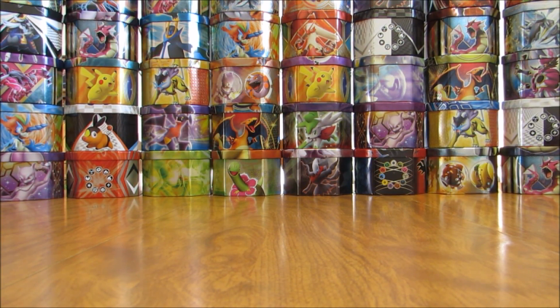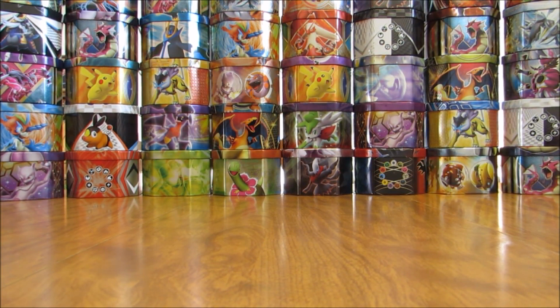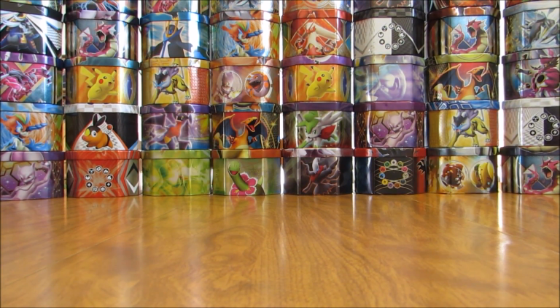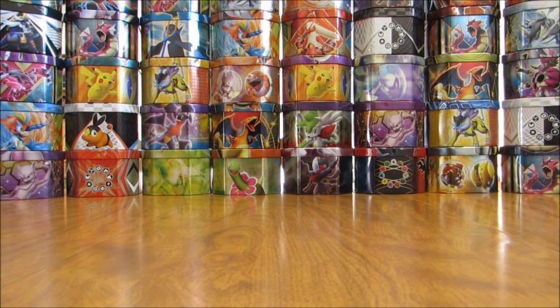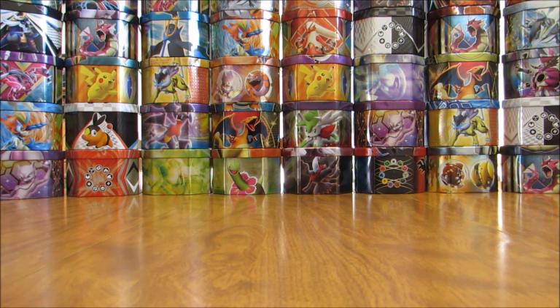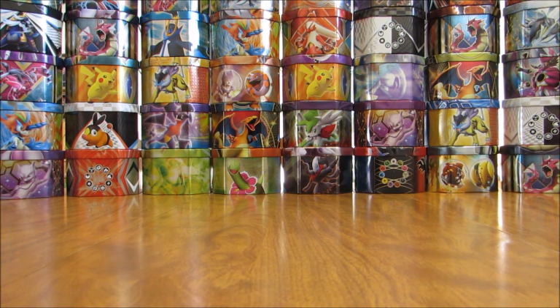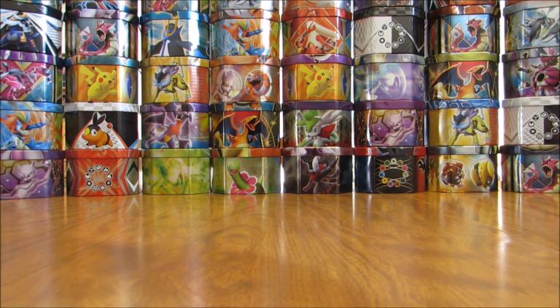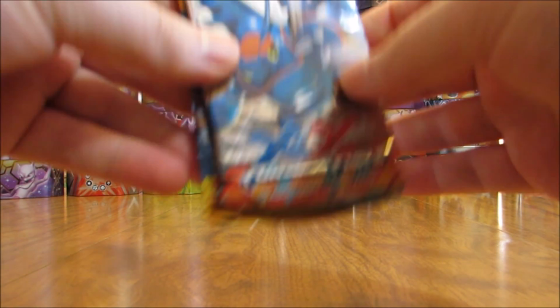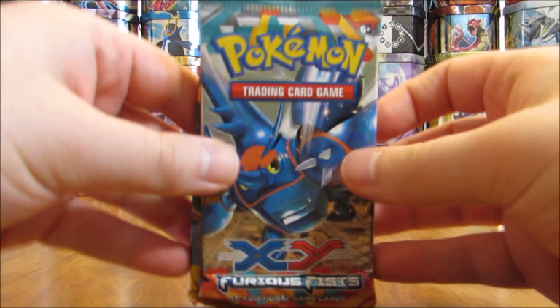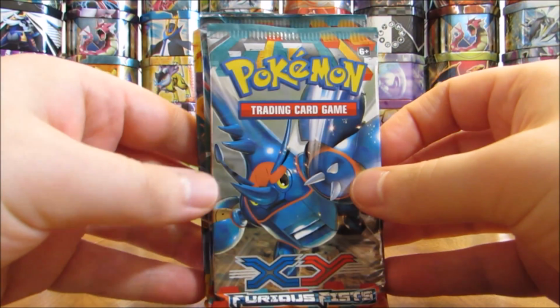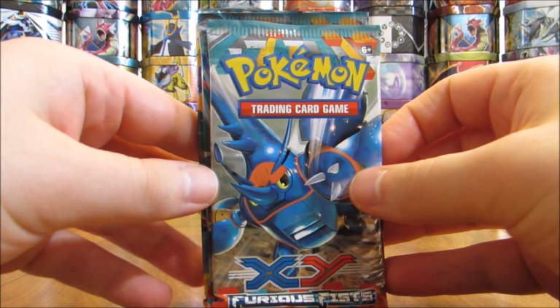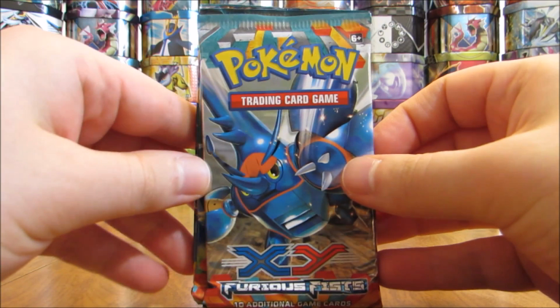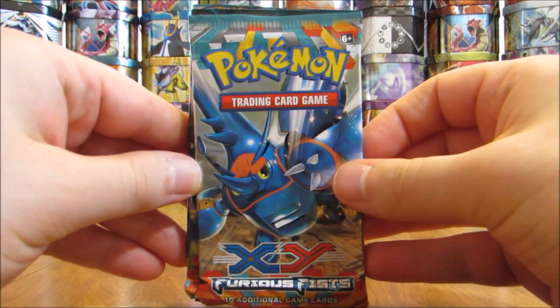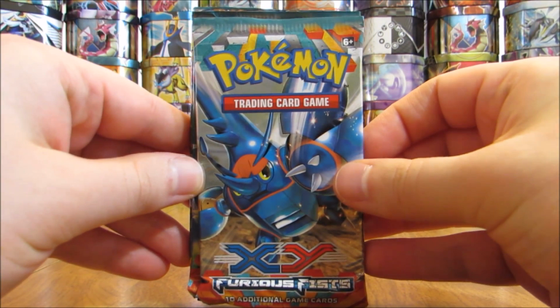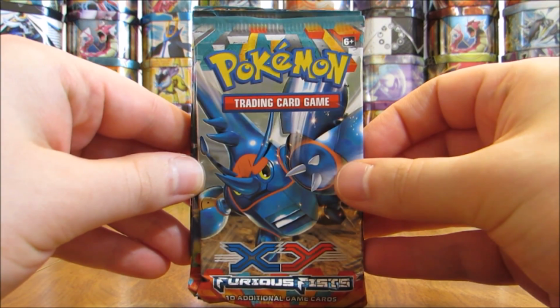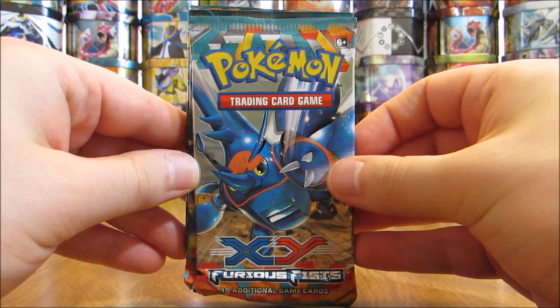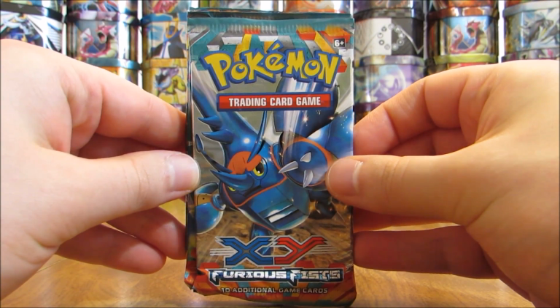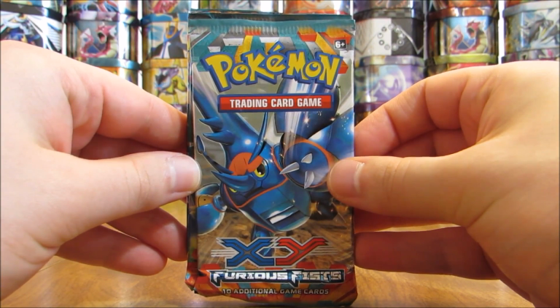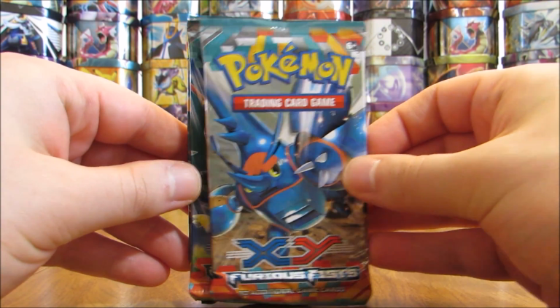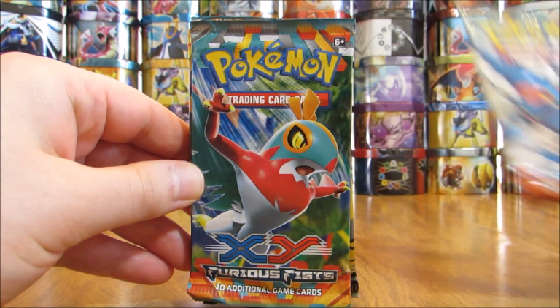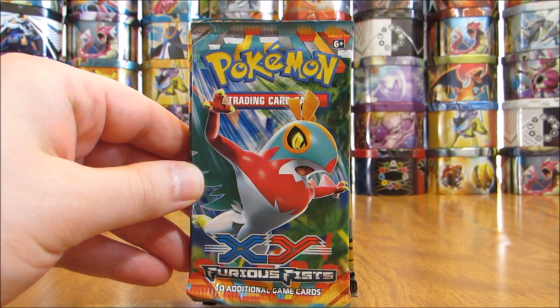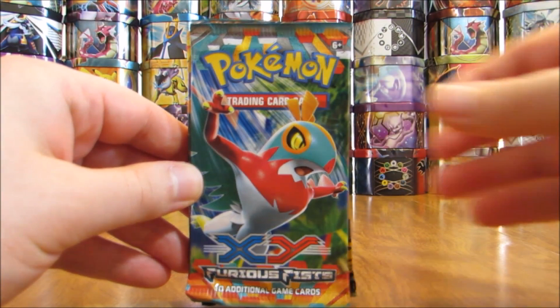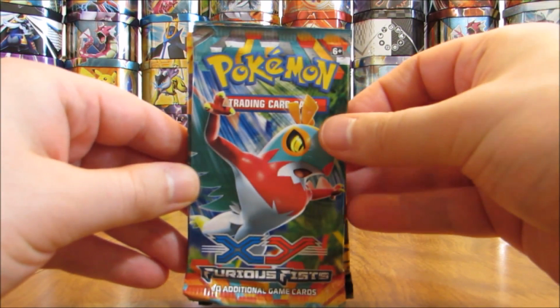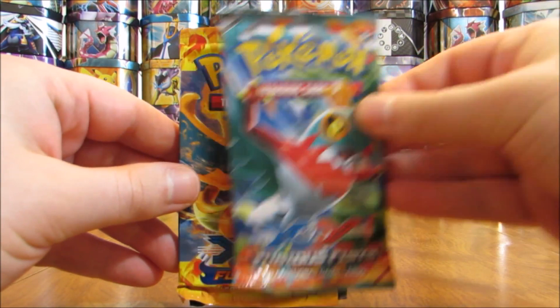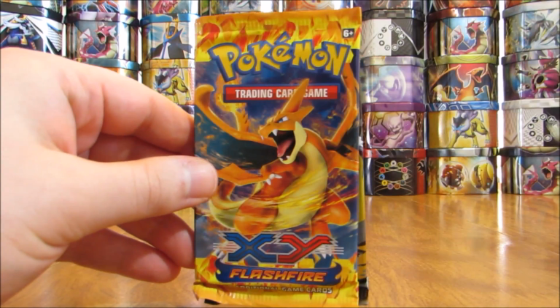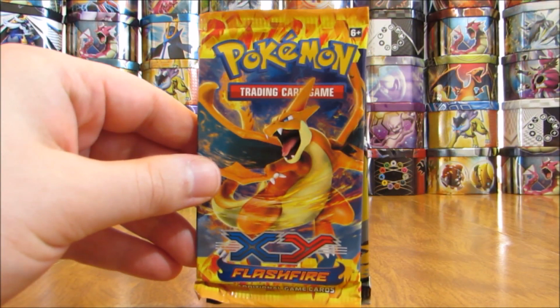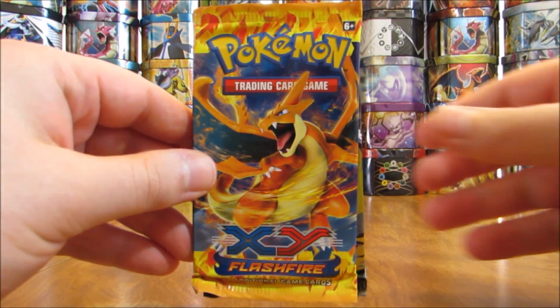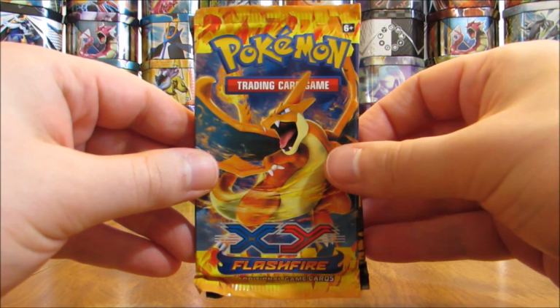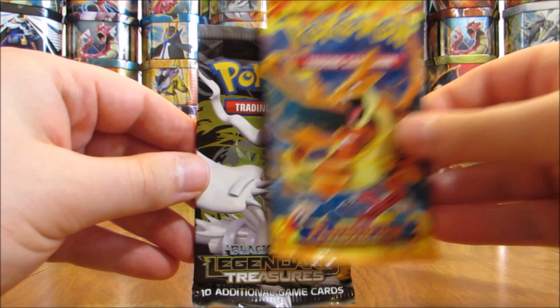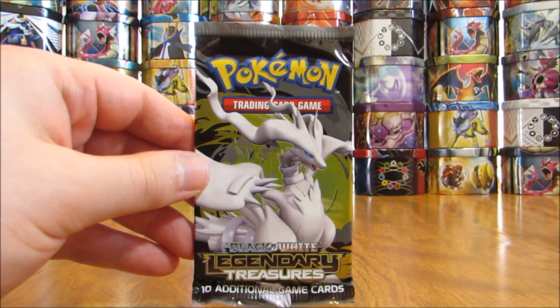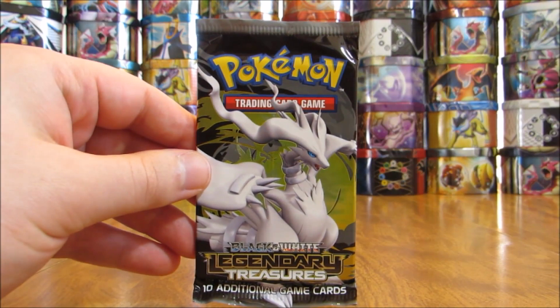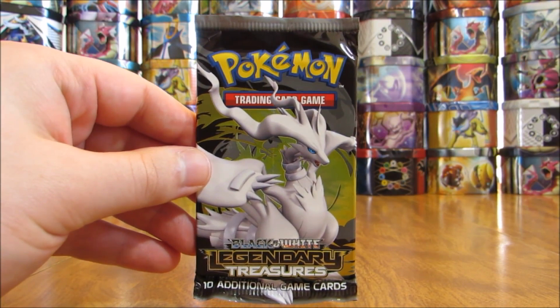I really liked the variety in the Charizard one, and we'll see if they're the same for this one. Looks to be a little bit different — two Furious Fists, a Flash Fire, and then a Legendary Treasure.